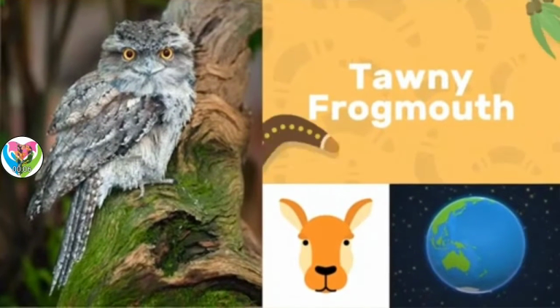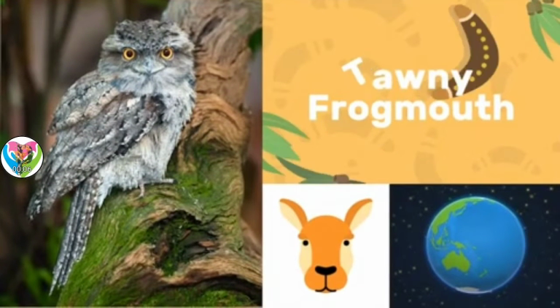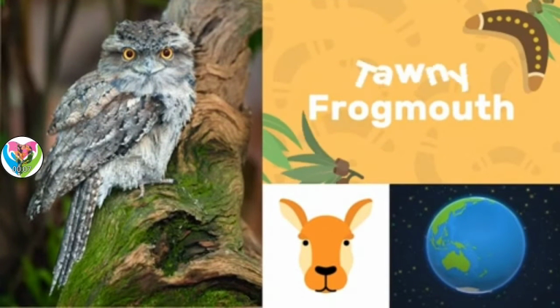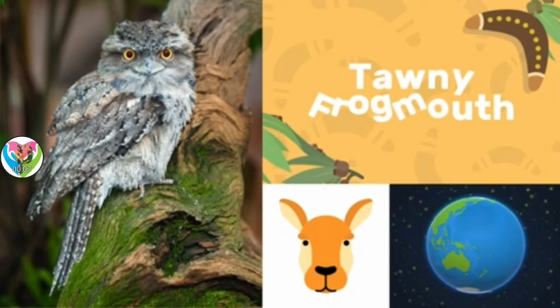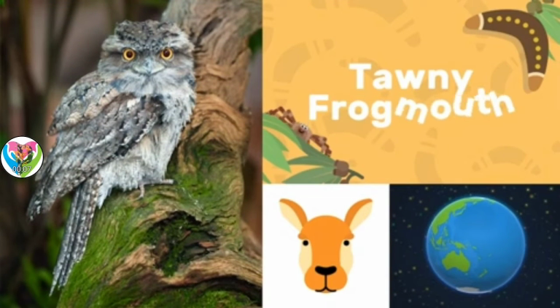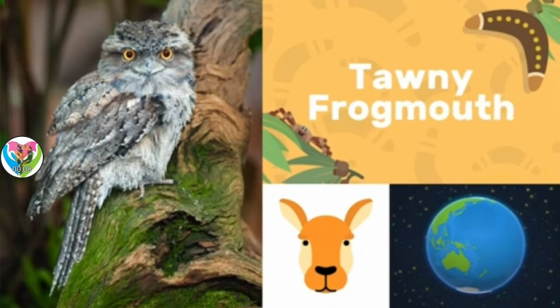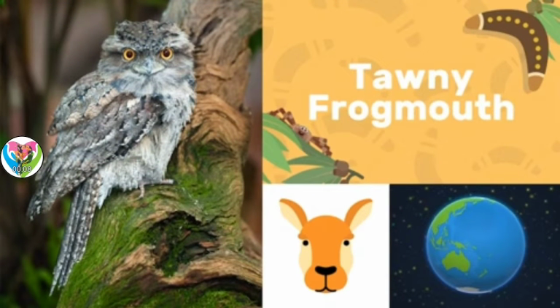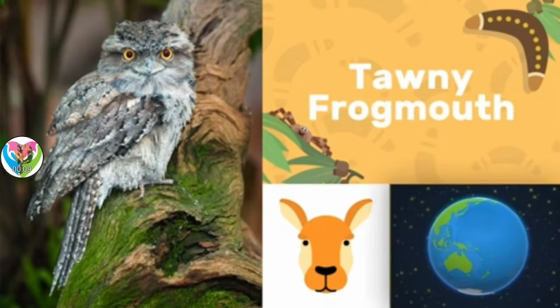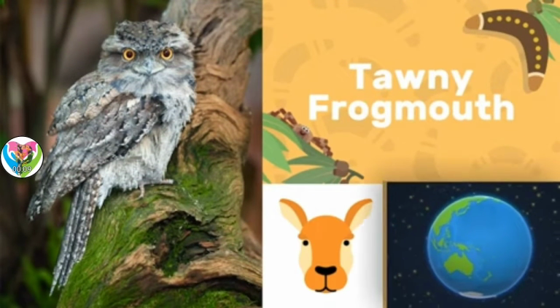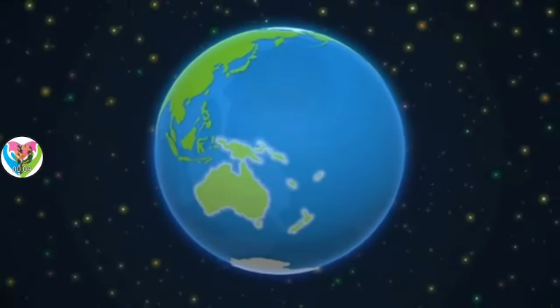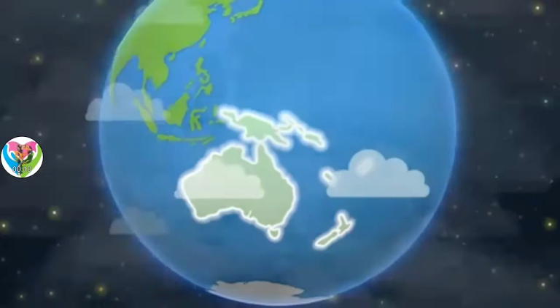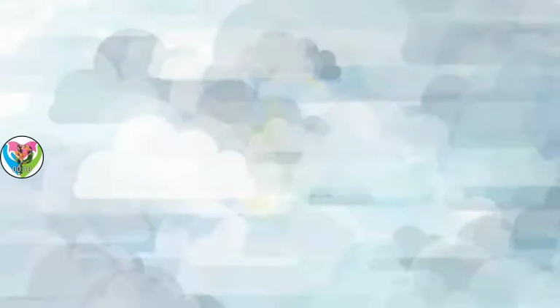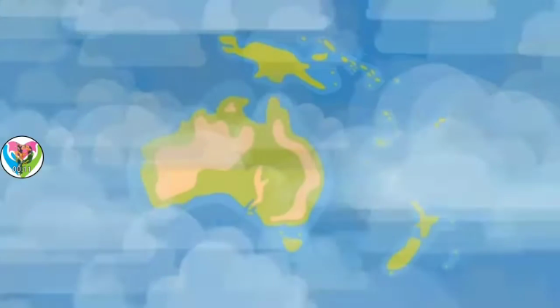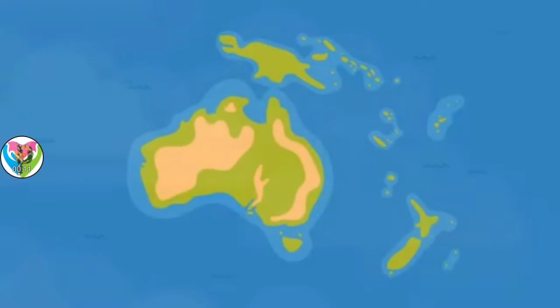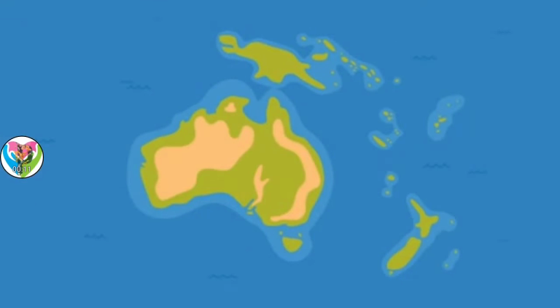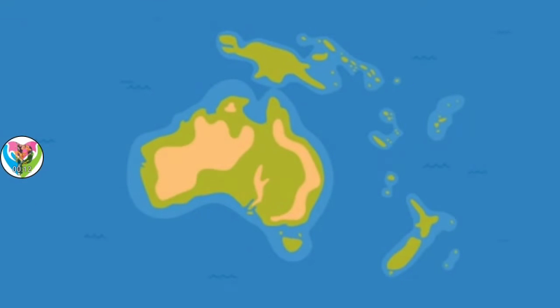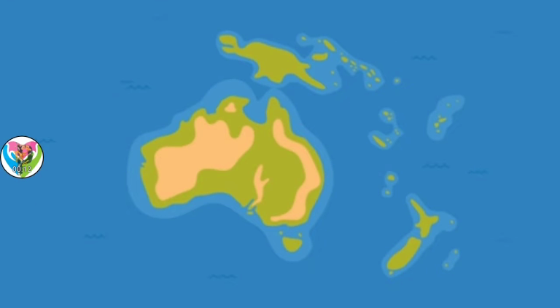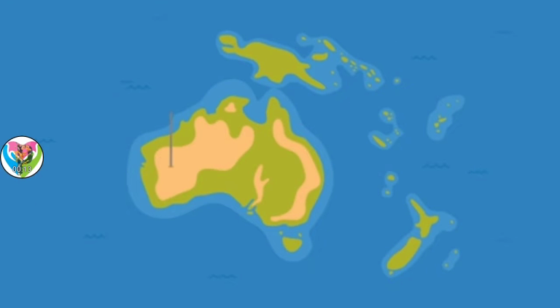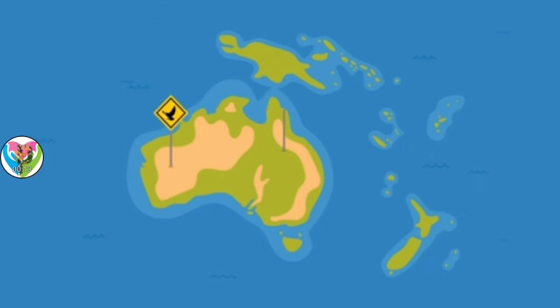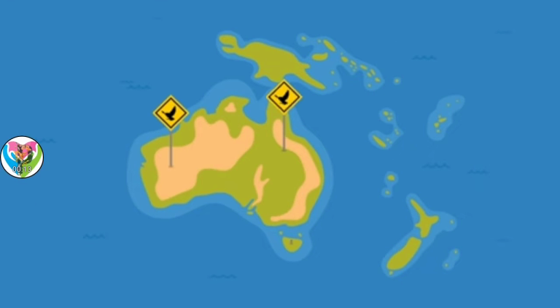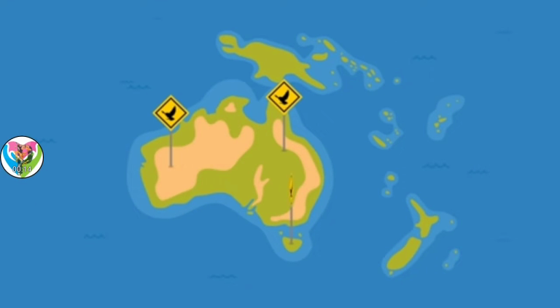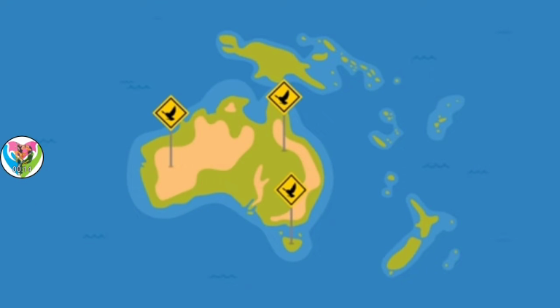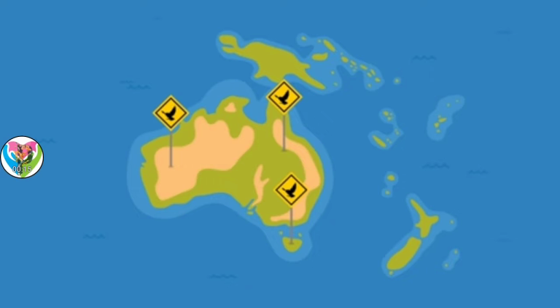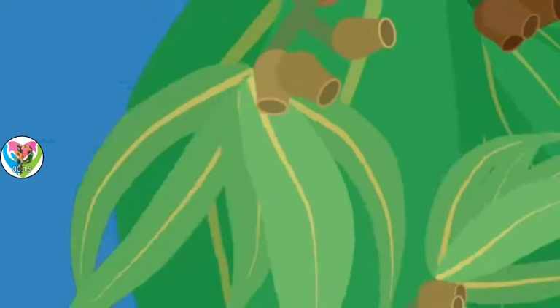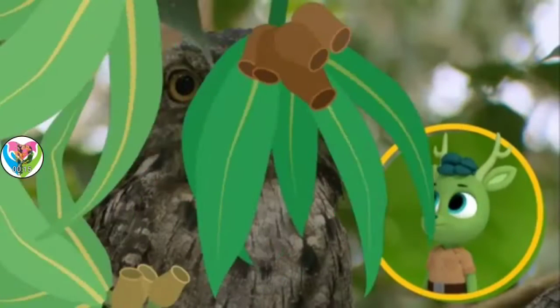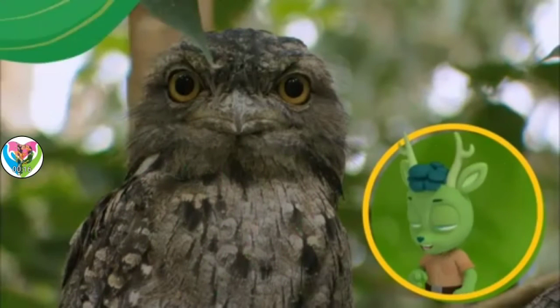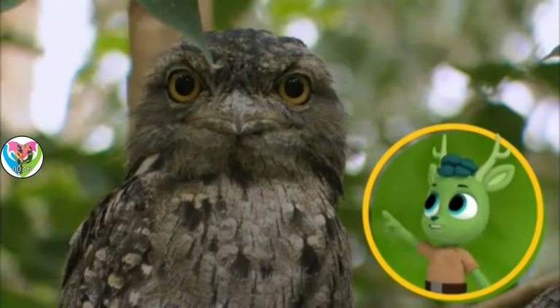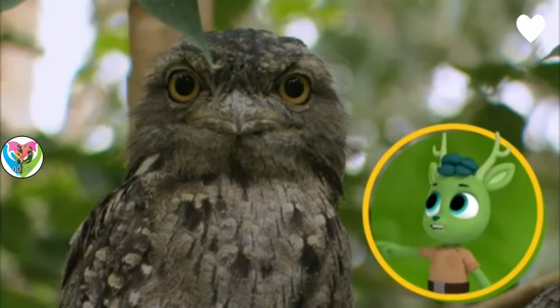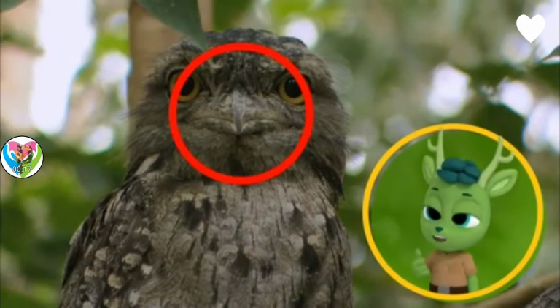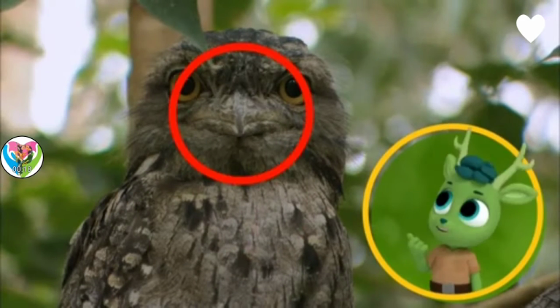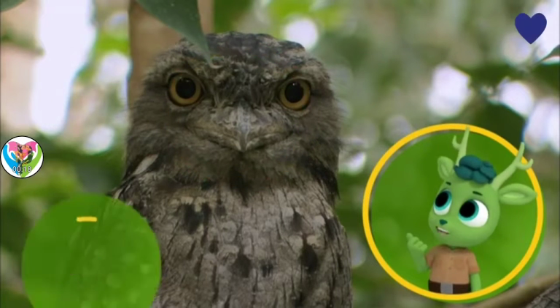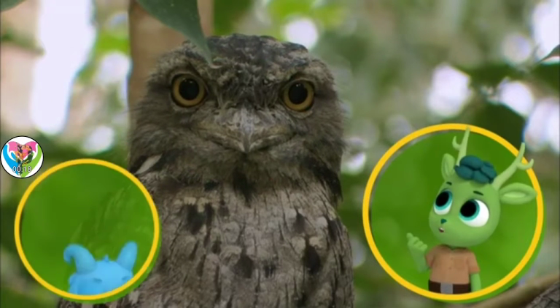Tawny Frogmouth! Tawny Frogmouths live in Australia. Look at that wide mouth!